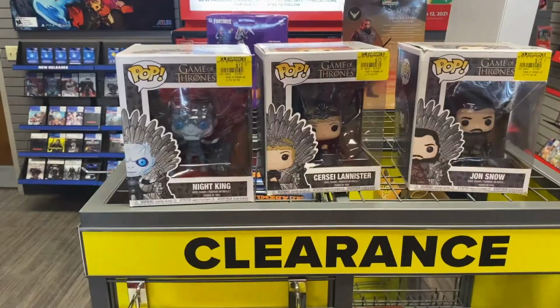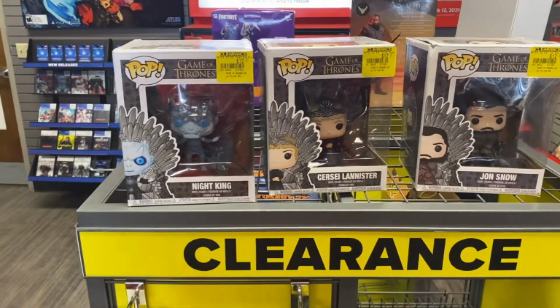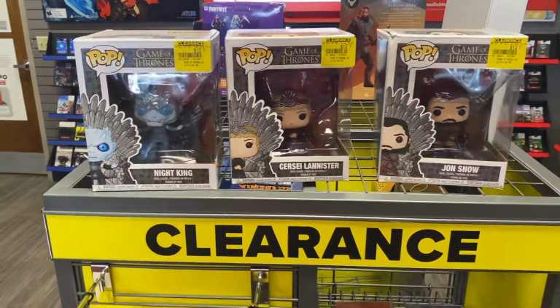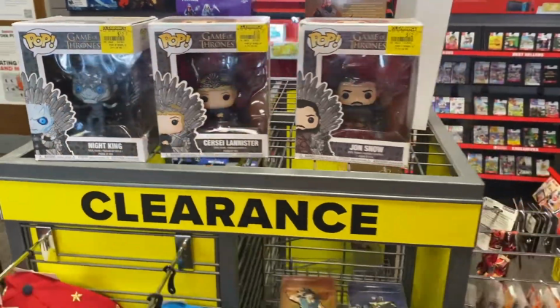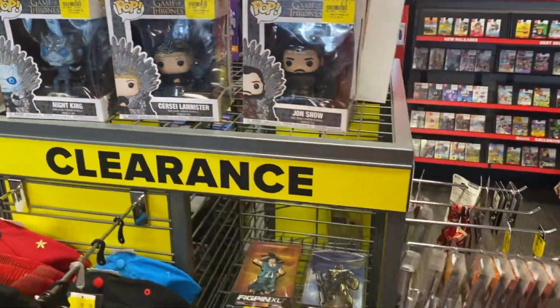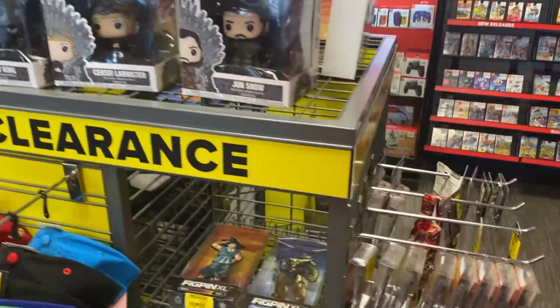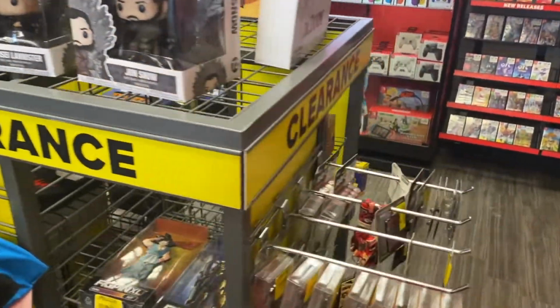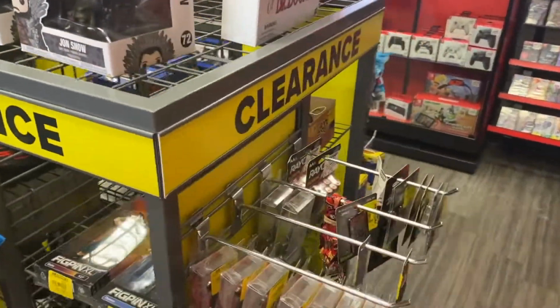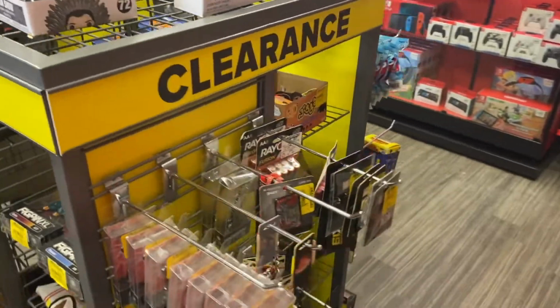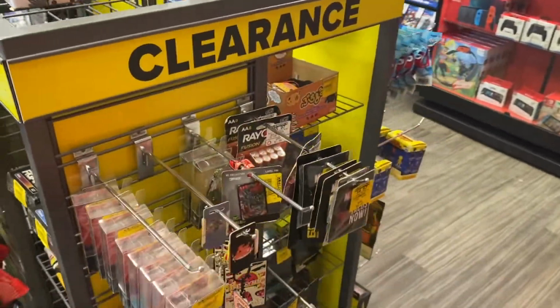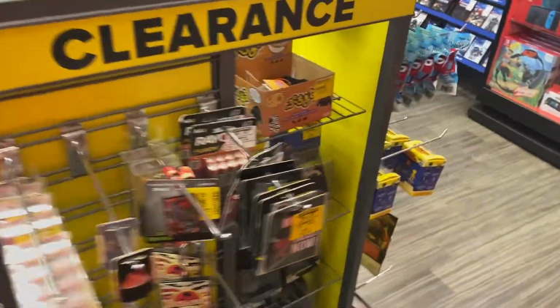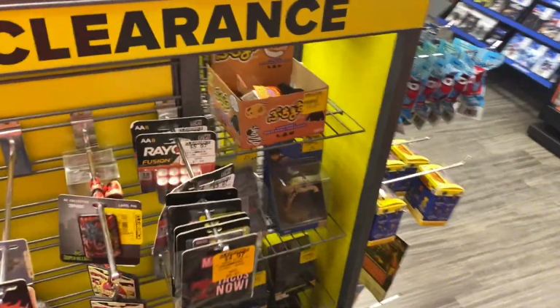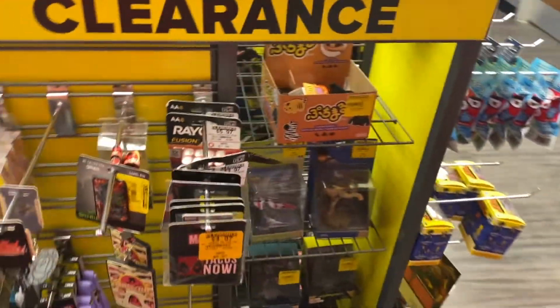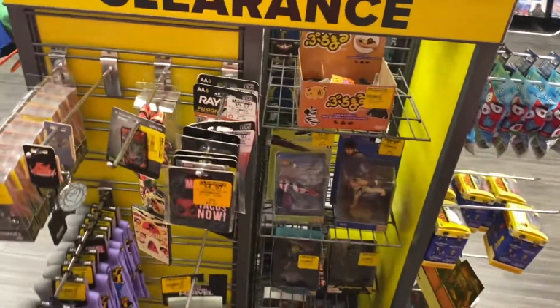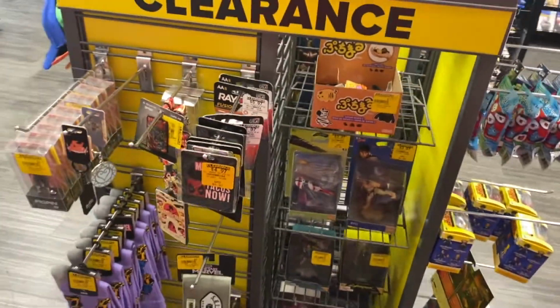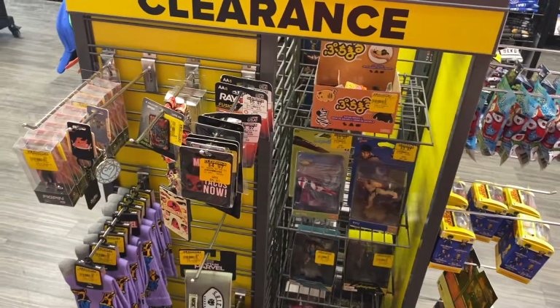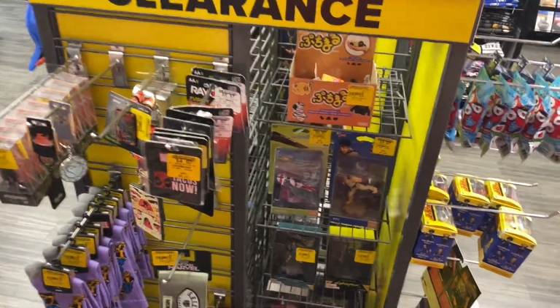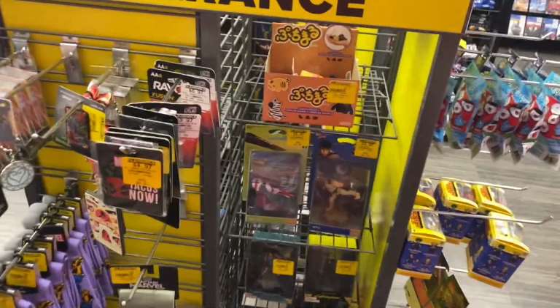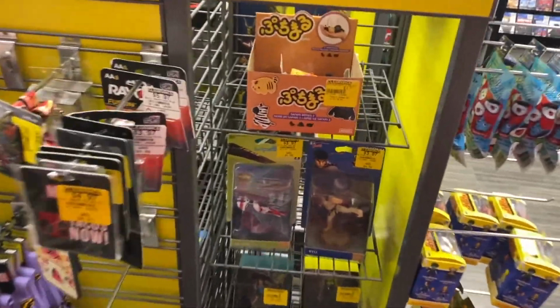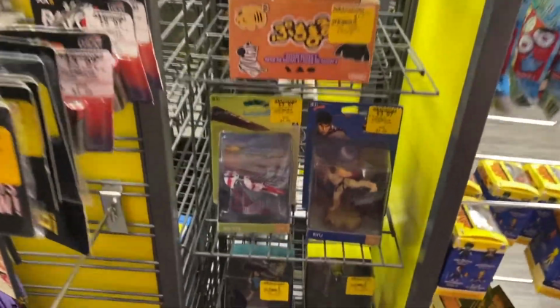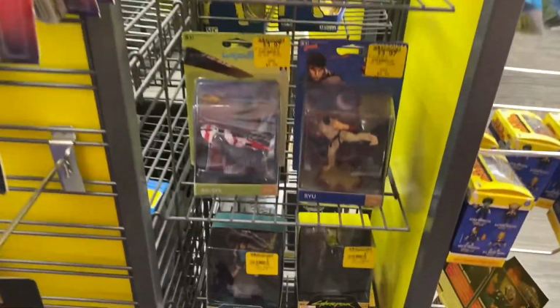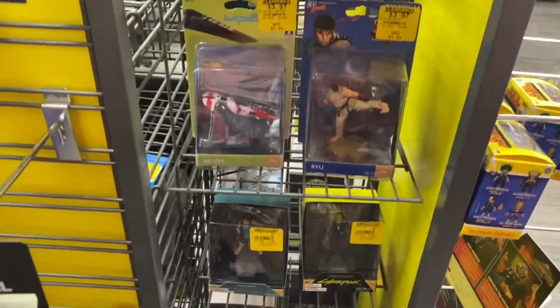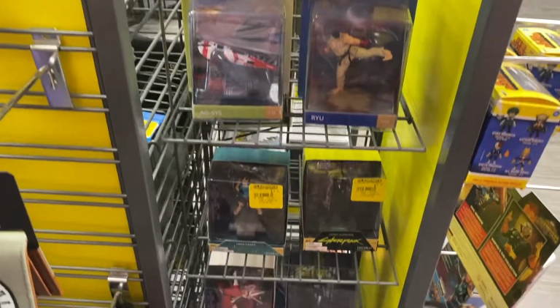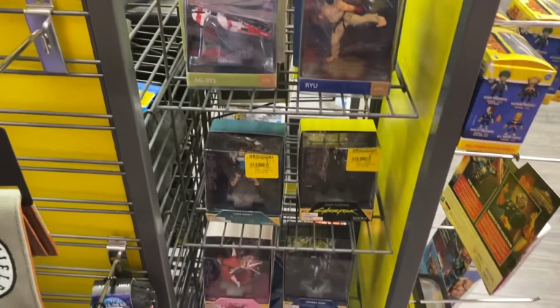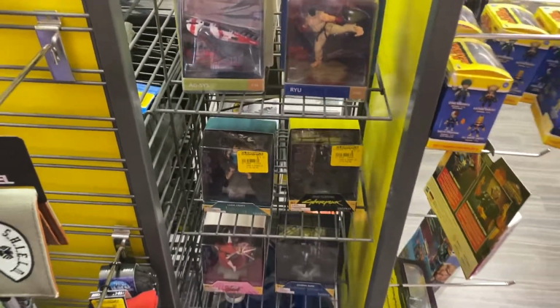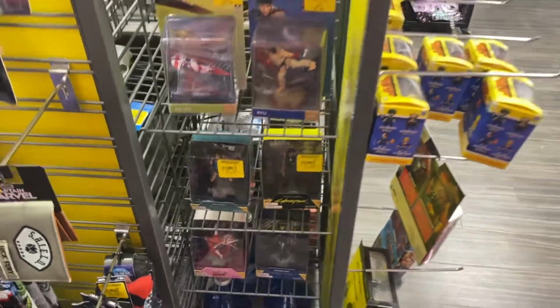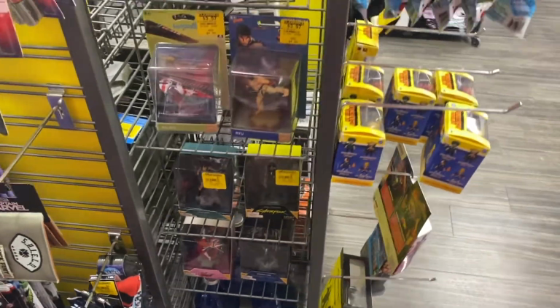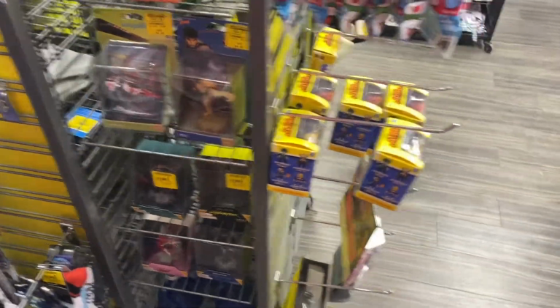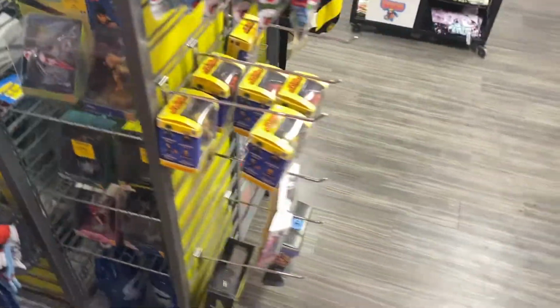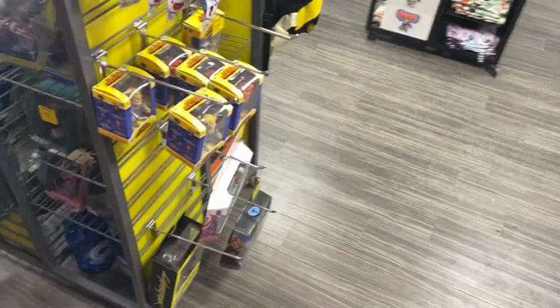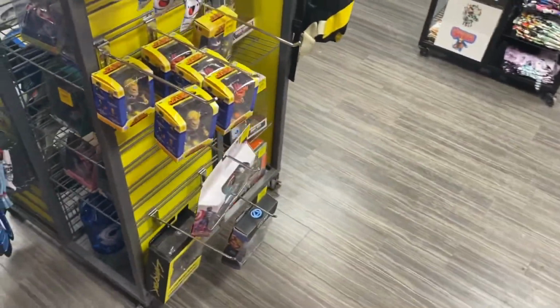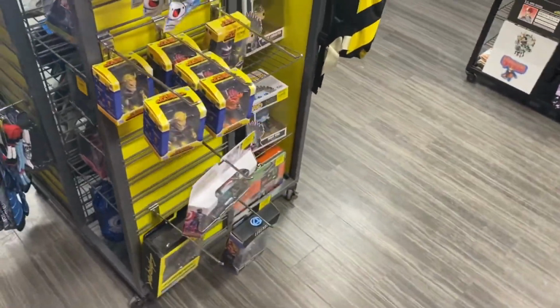Clearance — nothing too crazy. They had some Game of Thrones Funko Pops if you're into that, as well as some figures, and on the other side some My Hero Academia figures as well.